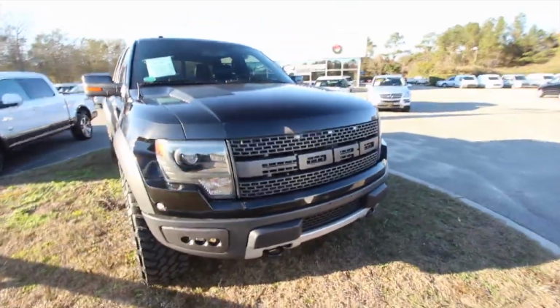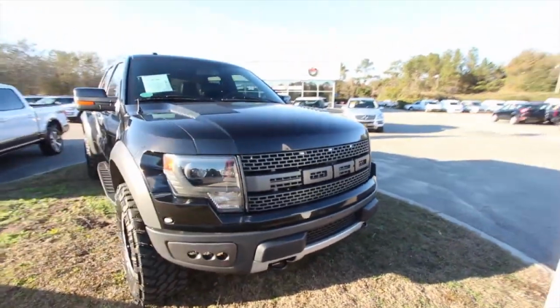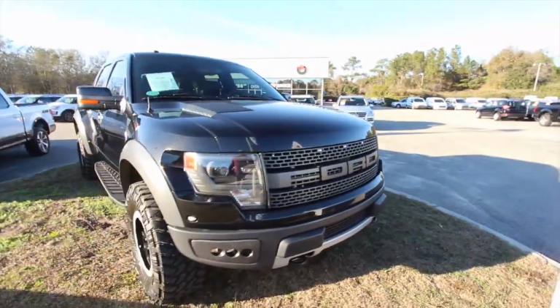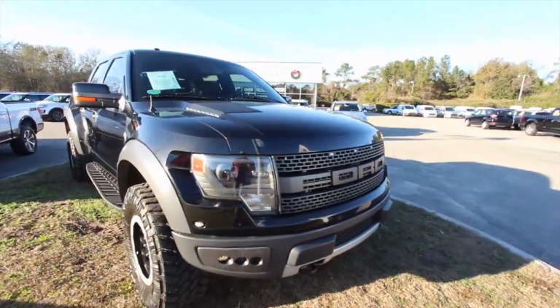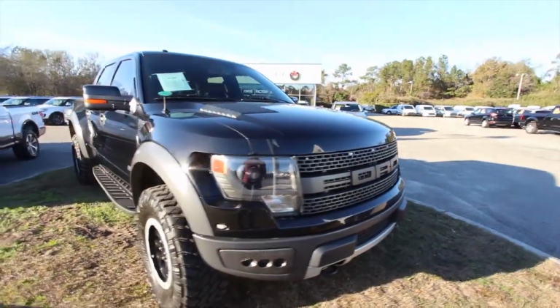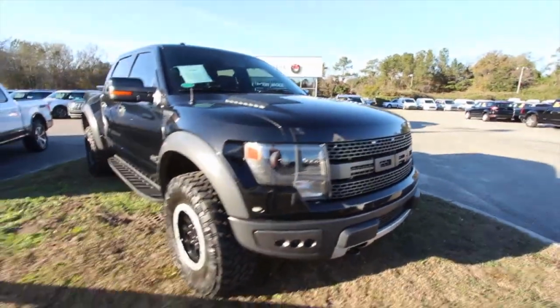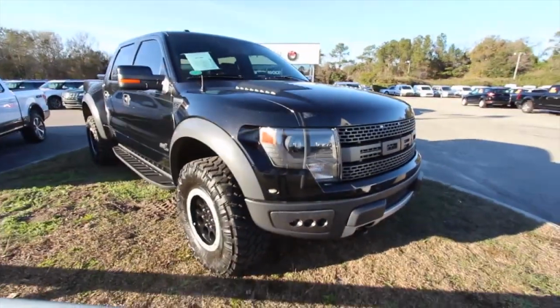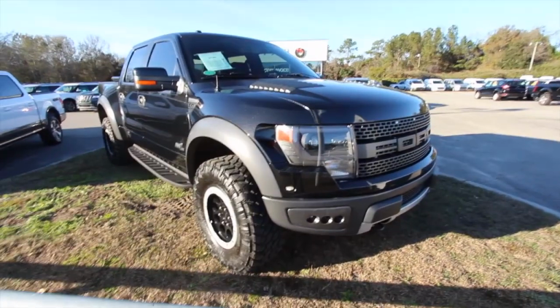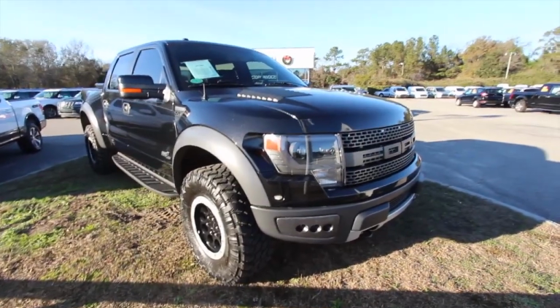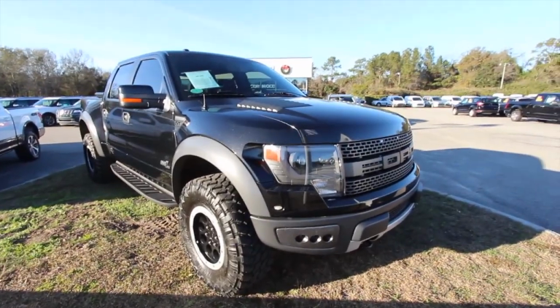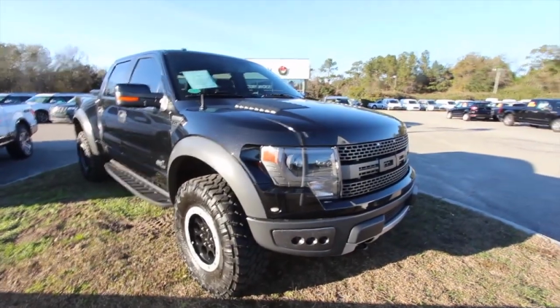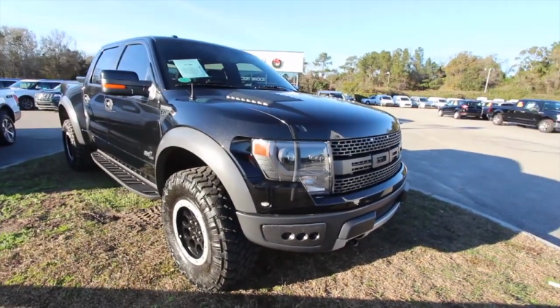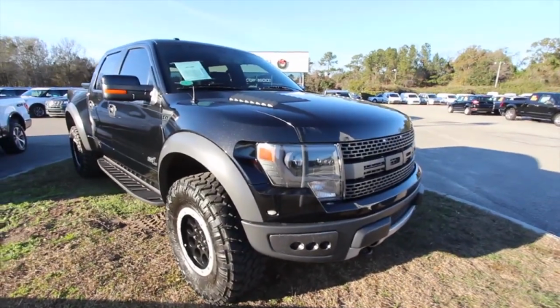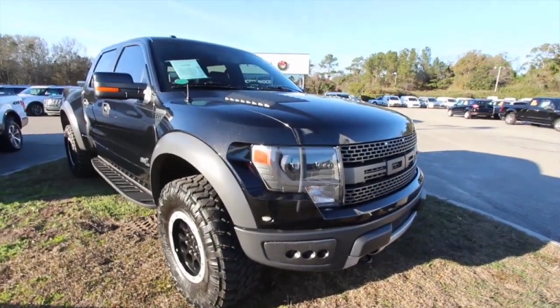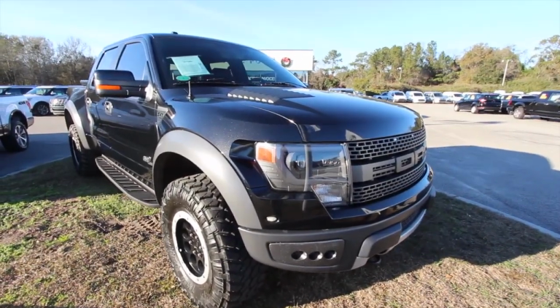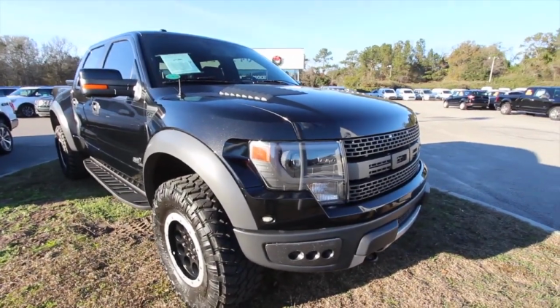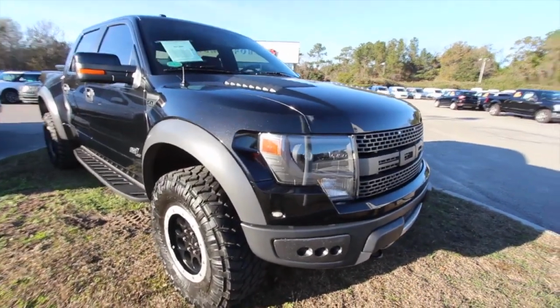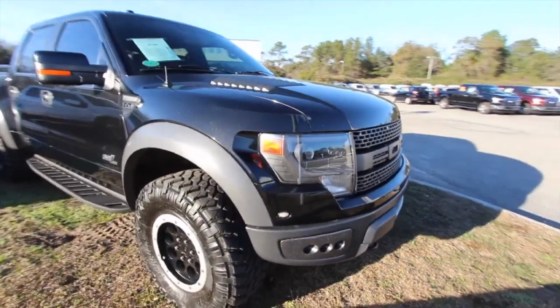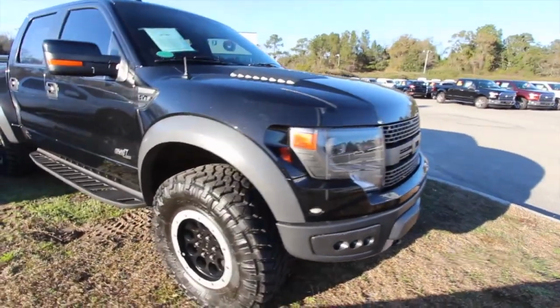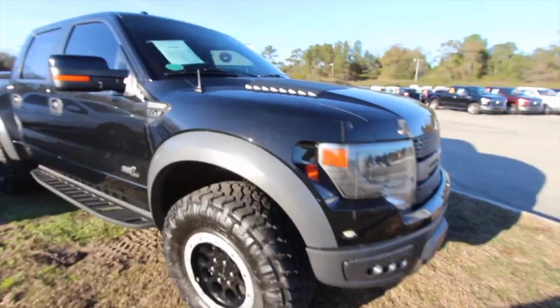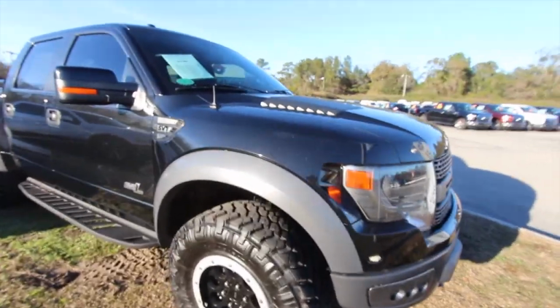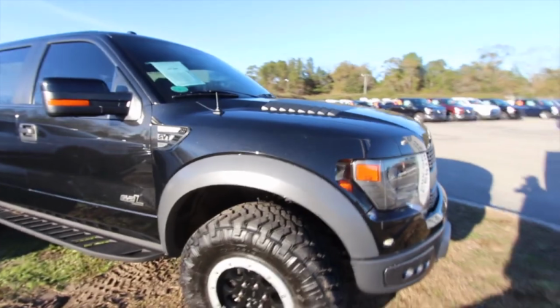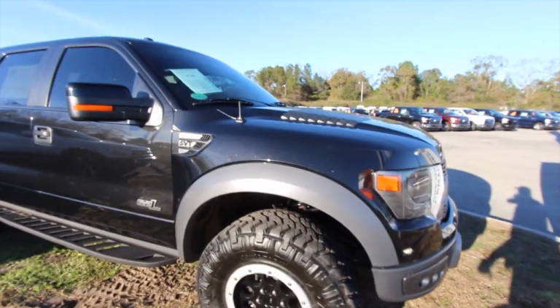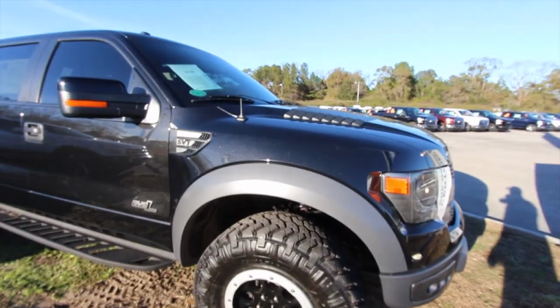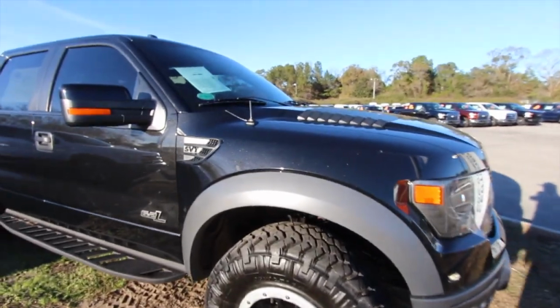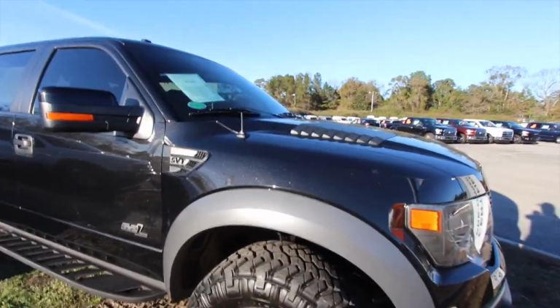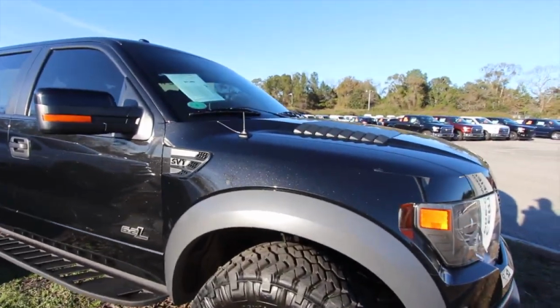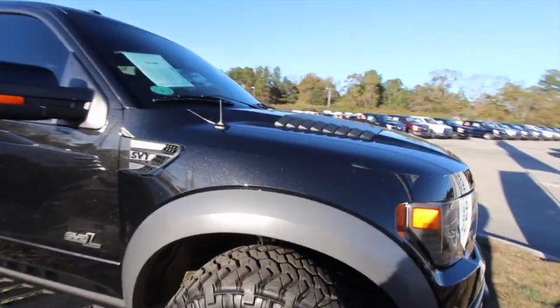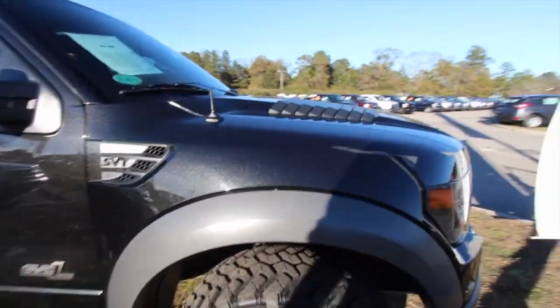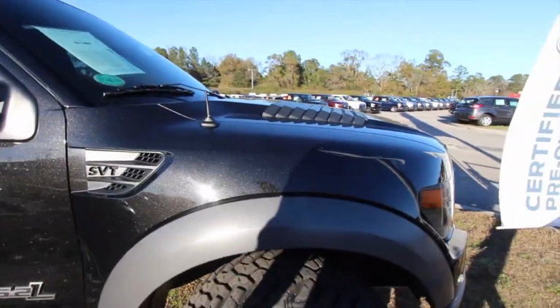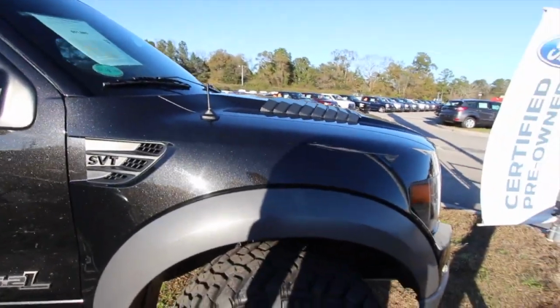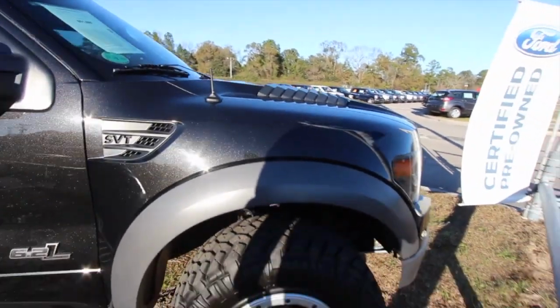Chevrolet has the Rocky Ridge package trucks; Ford does the Raptor, folks. 6.2 V8, so plenty of power under the hood. And this one's got only 54,000 or so miles on it.